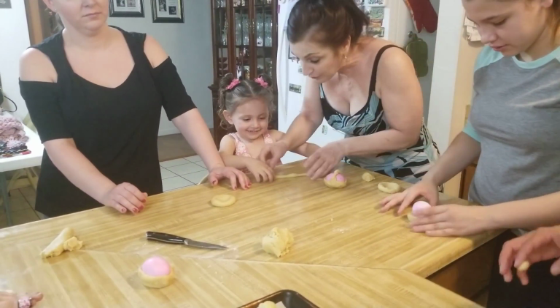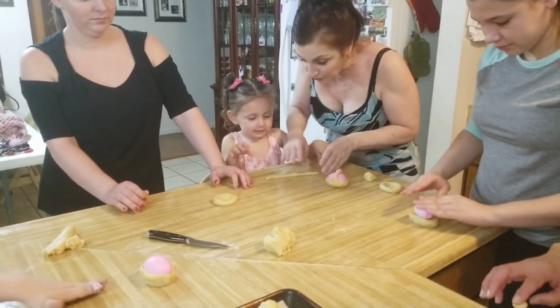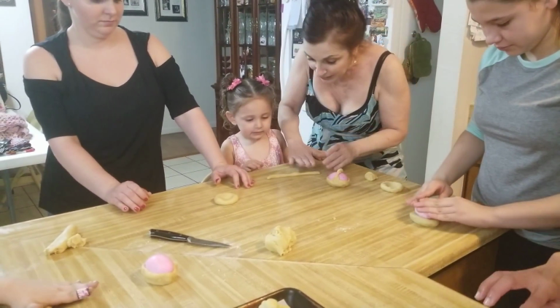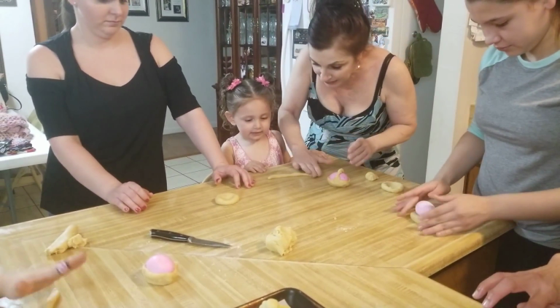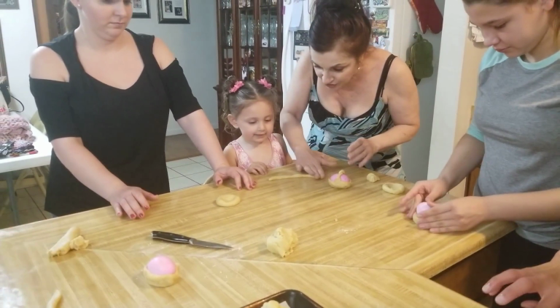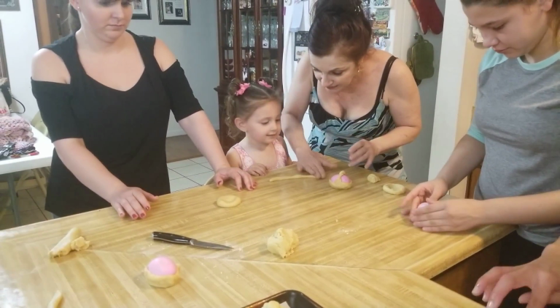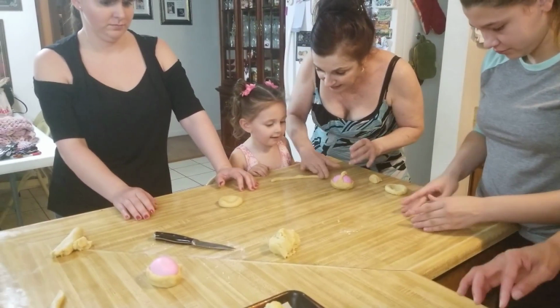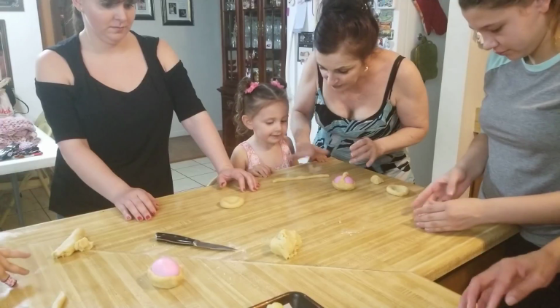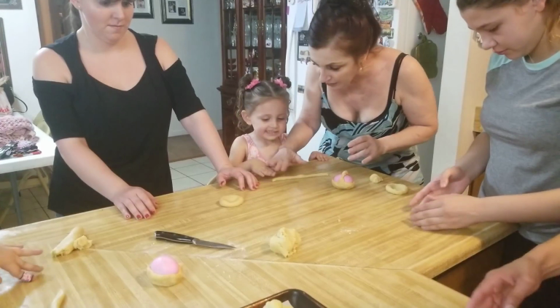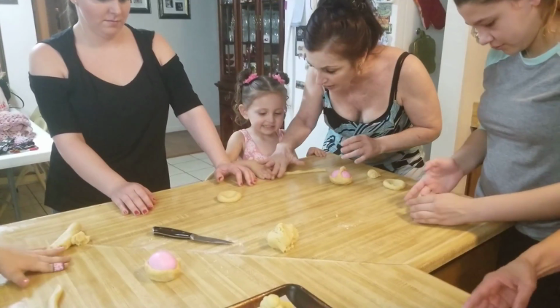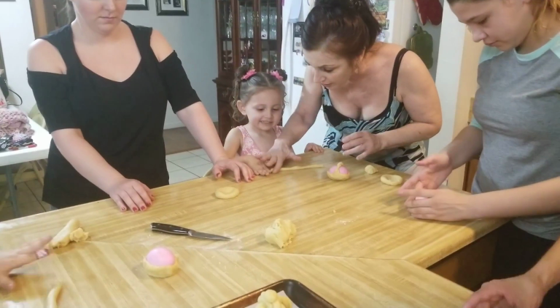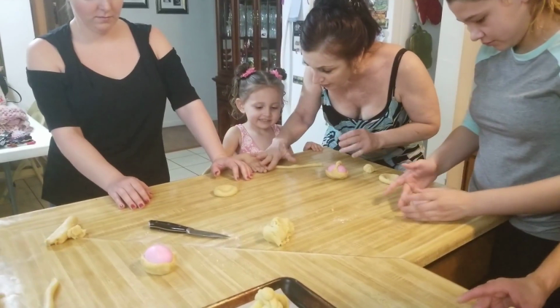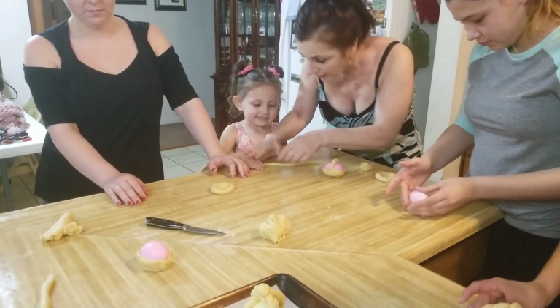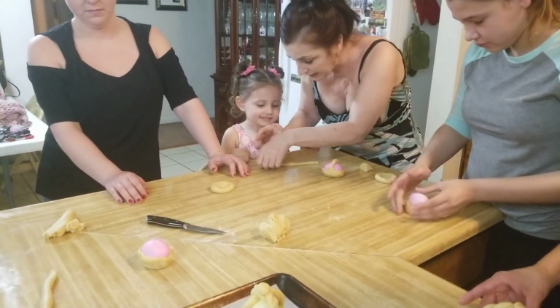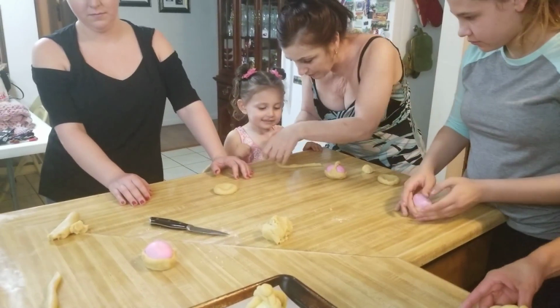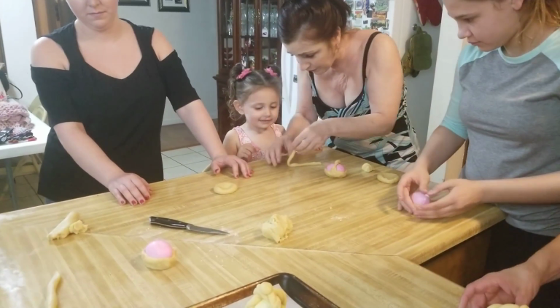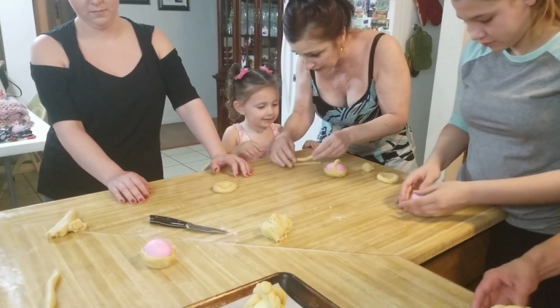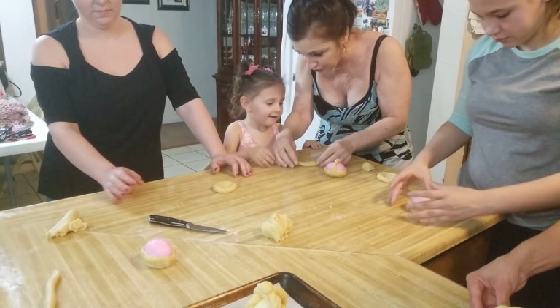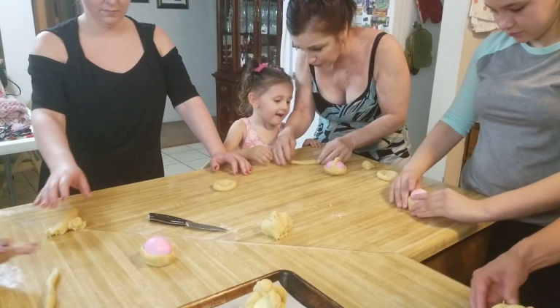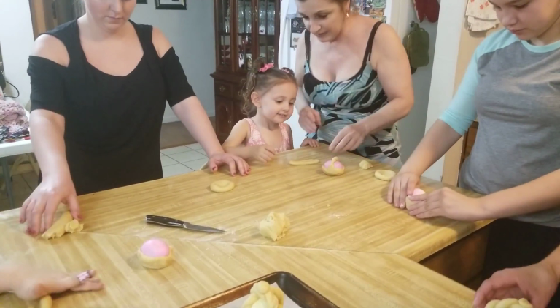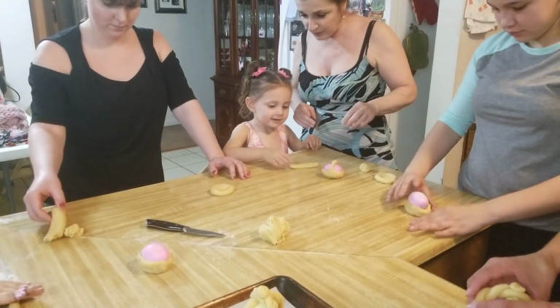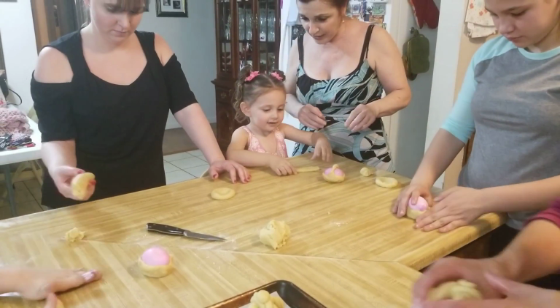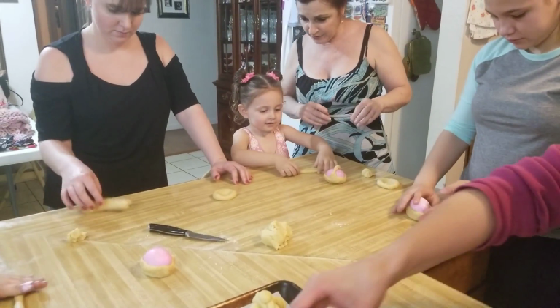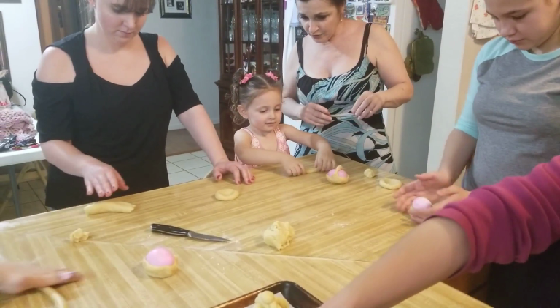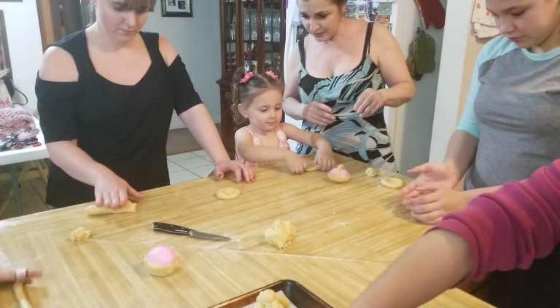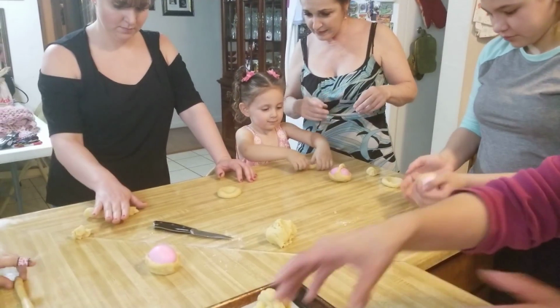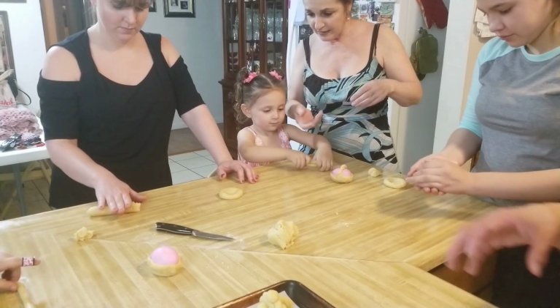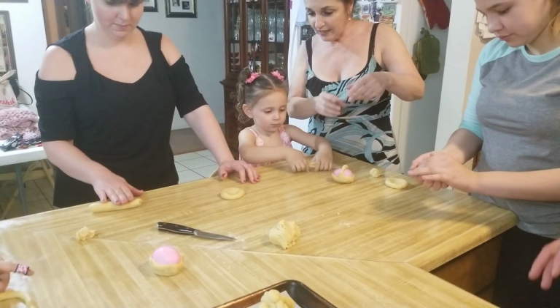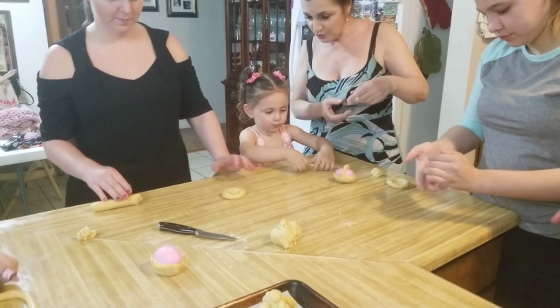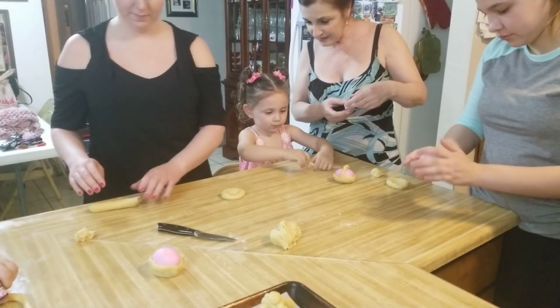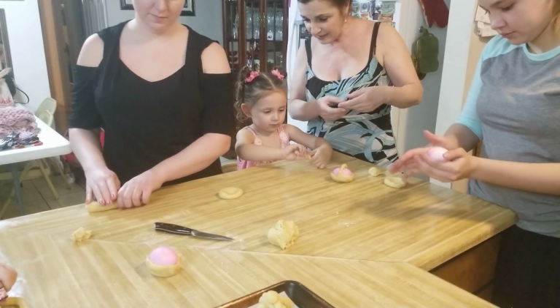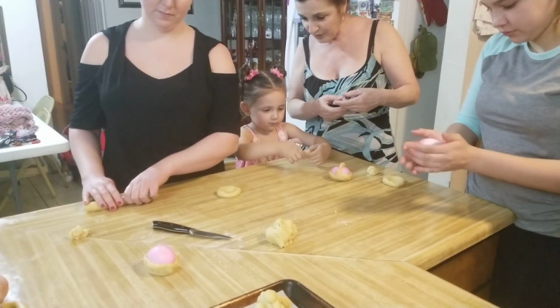Wait, wait, wait. We've got to make it just a tiny bit longer. I'm going to fold it and you twist it like a braid. Twist it and twist it like a braid.